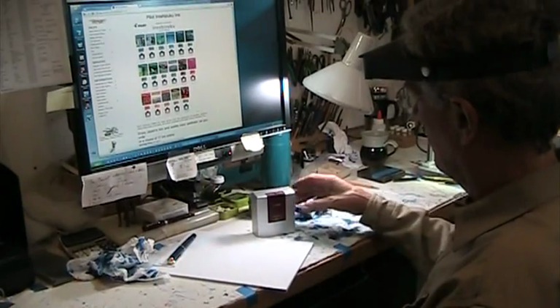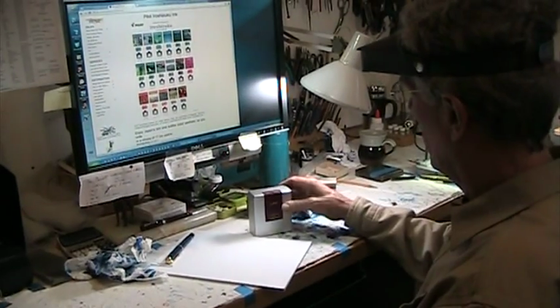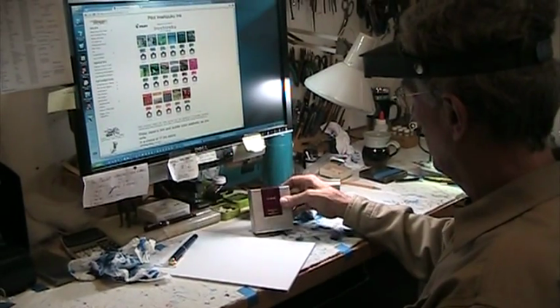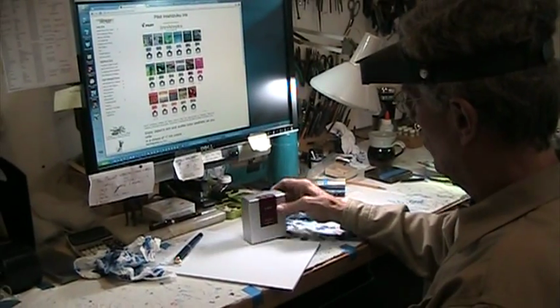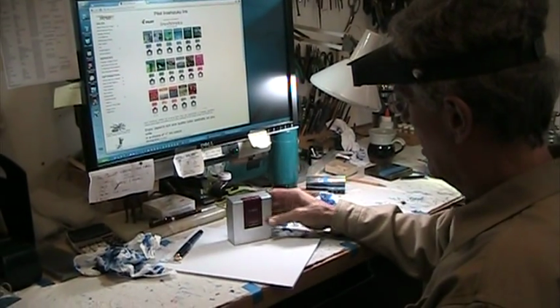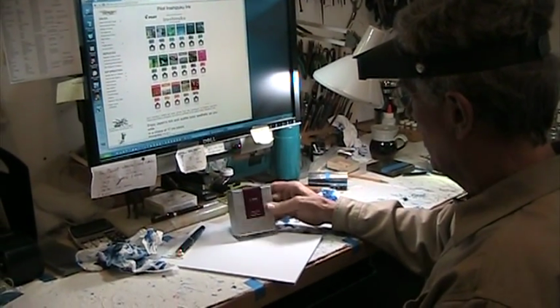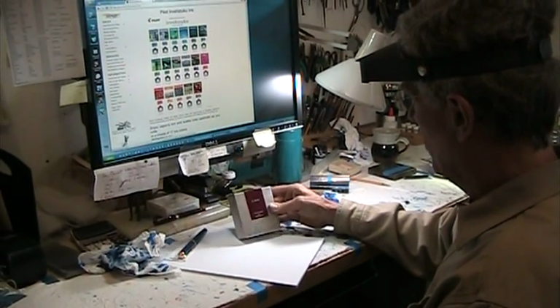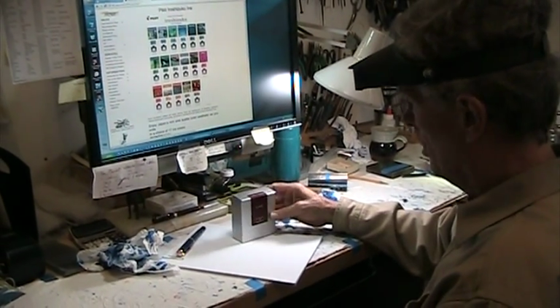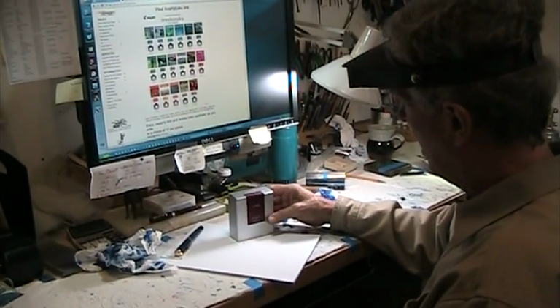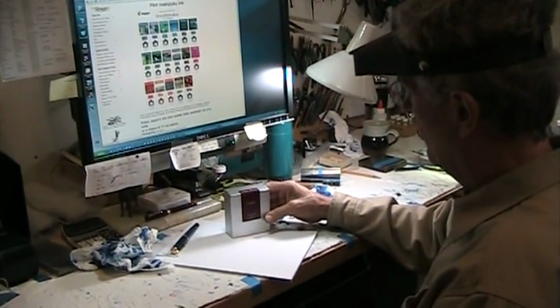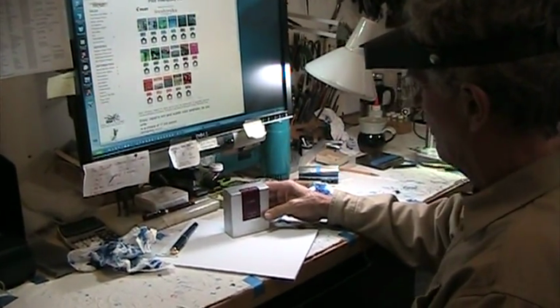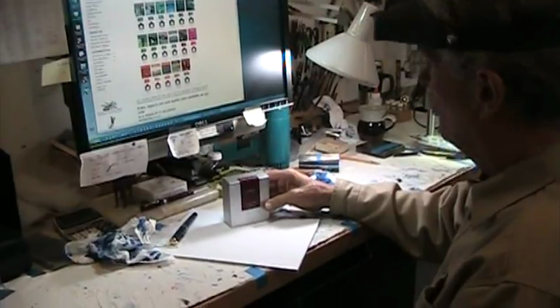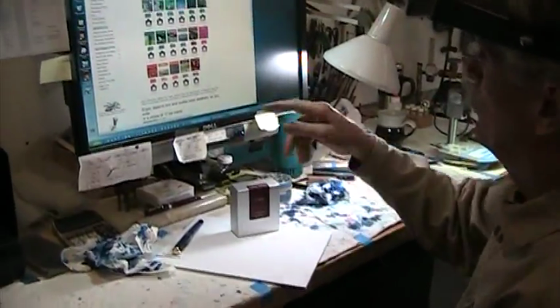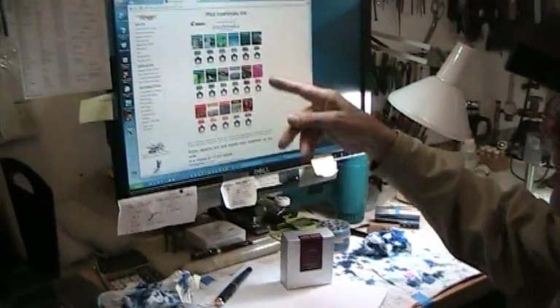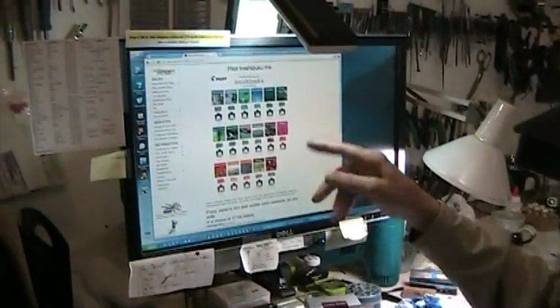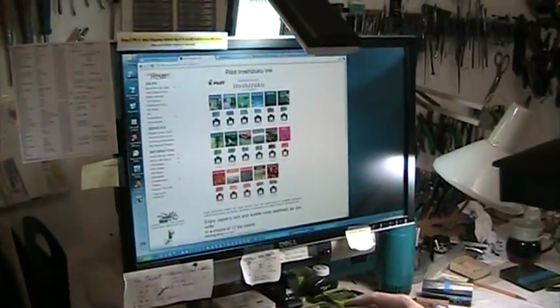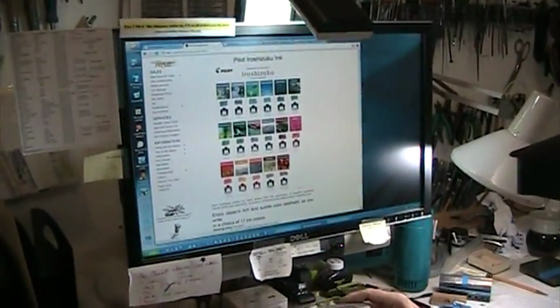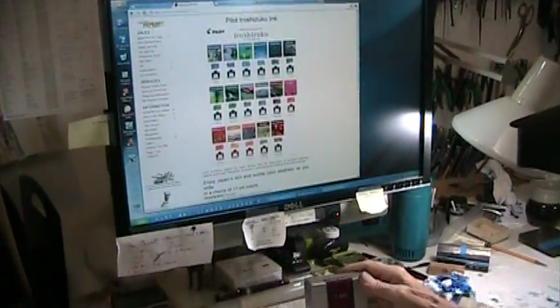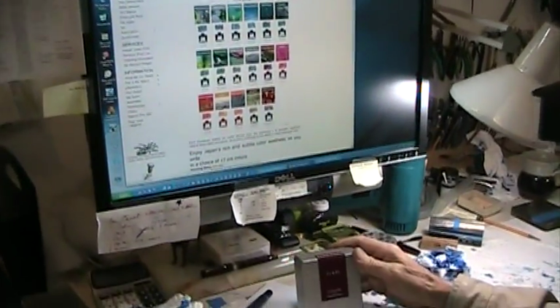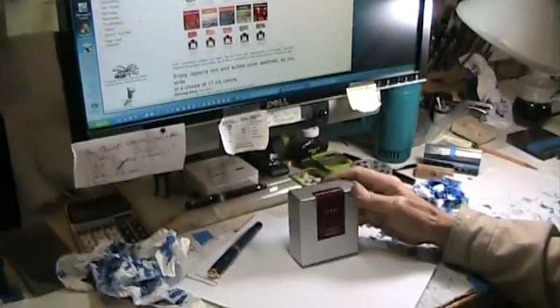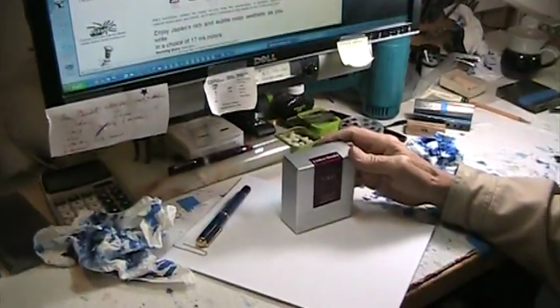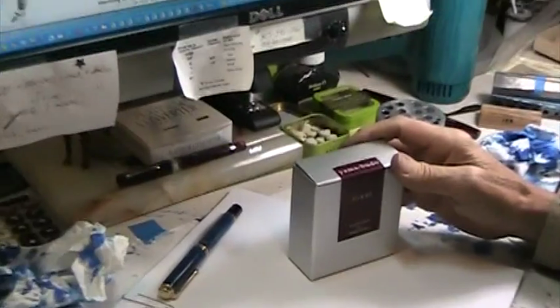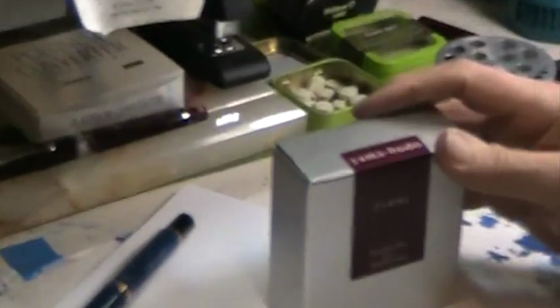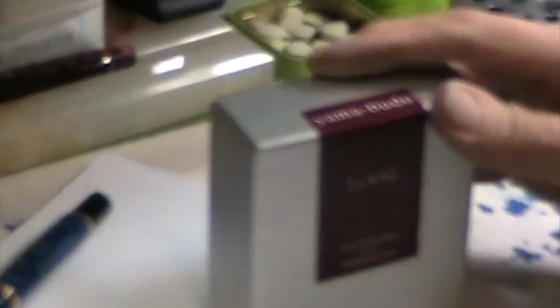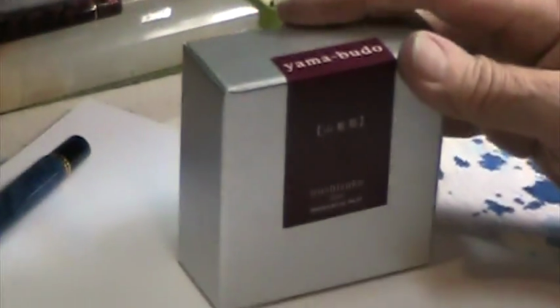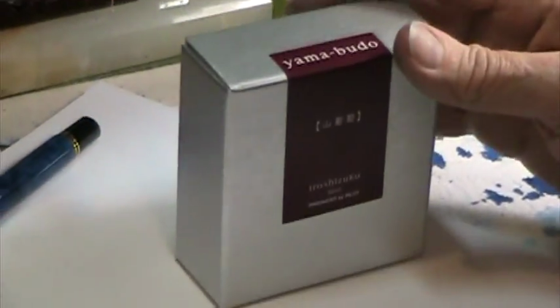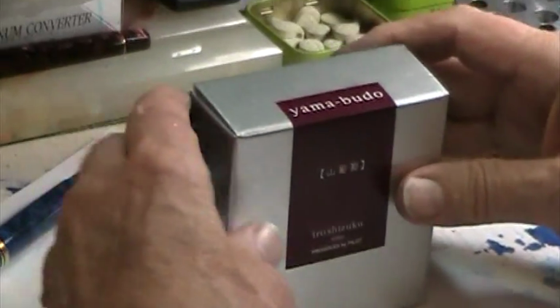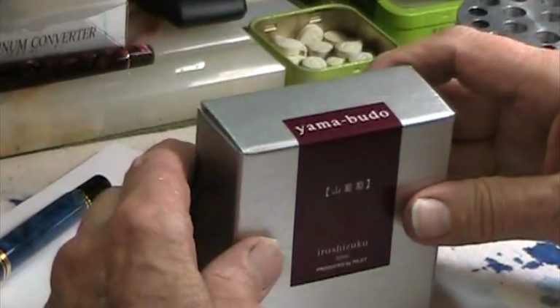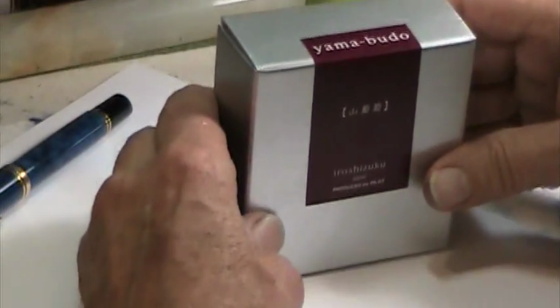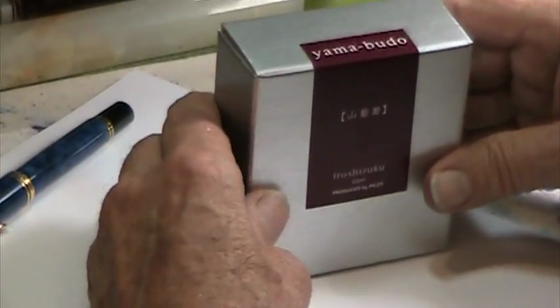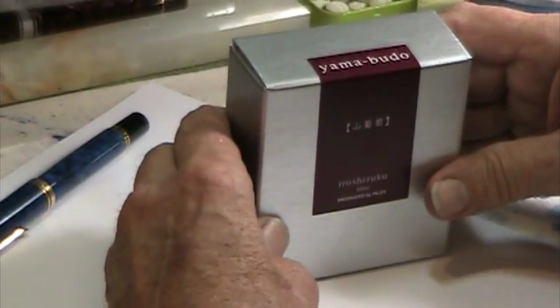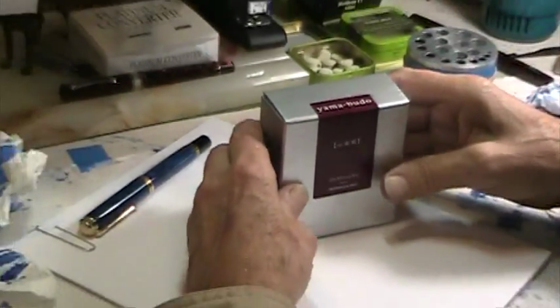This is the new range of inks that we've got. You can see the colors here — Irozuku inks, and this one's called Yamabudo.